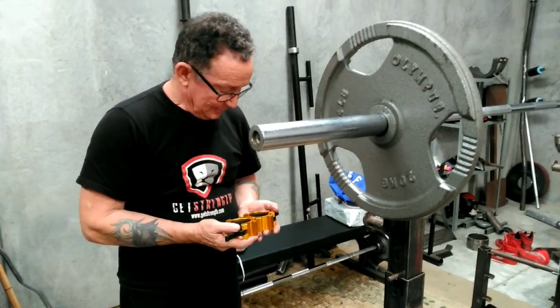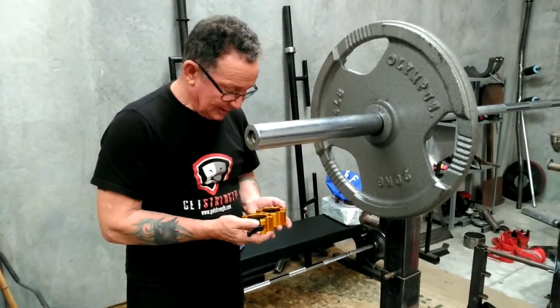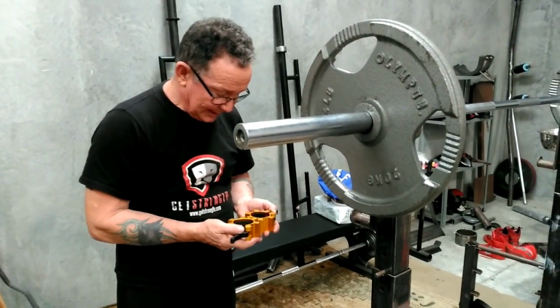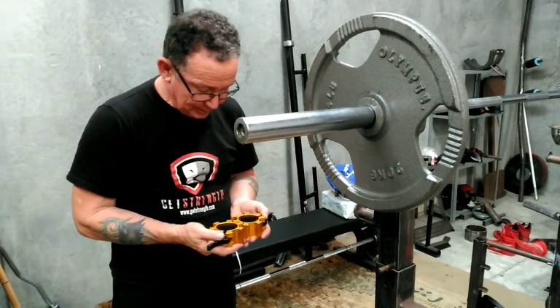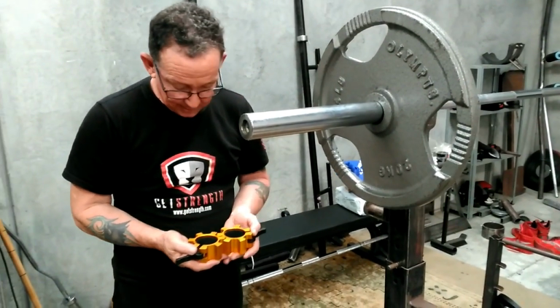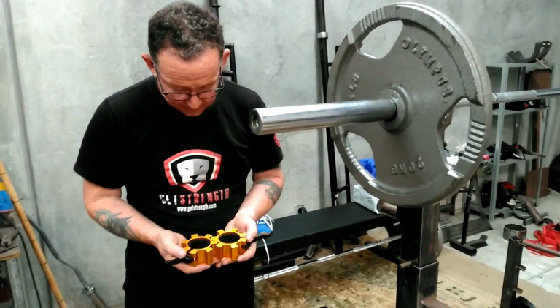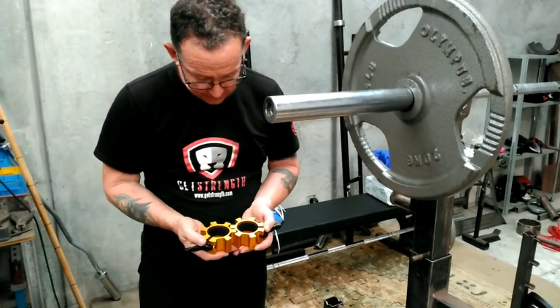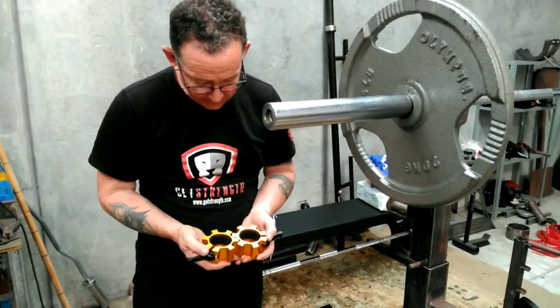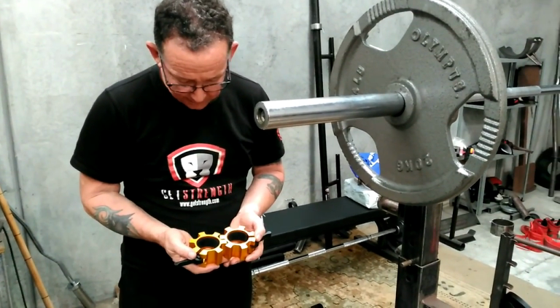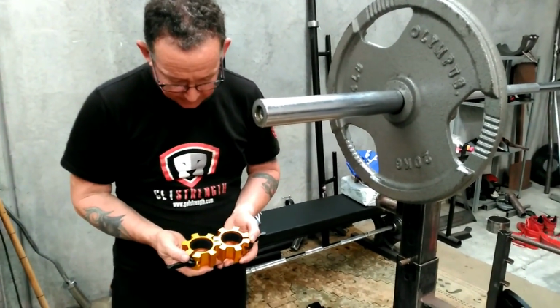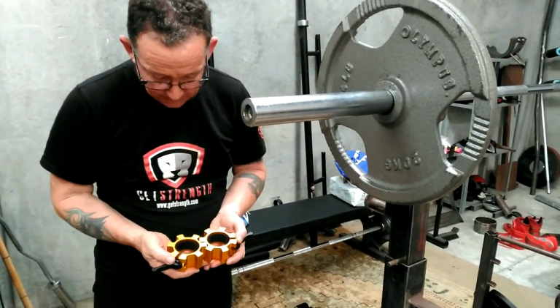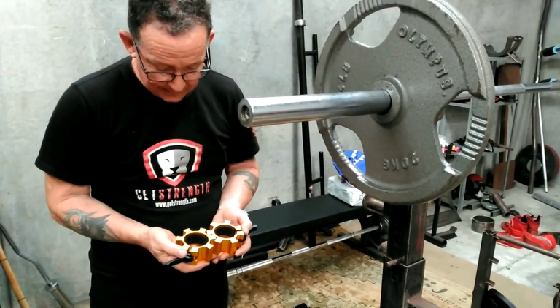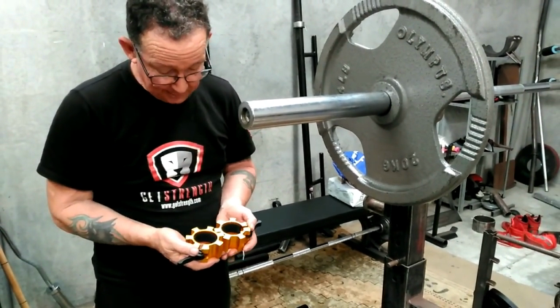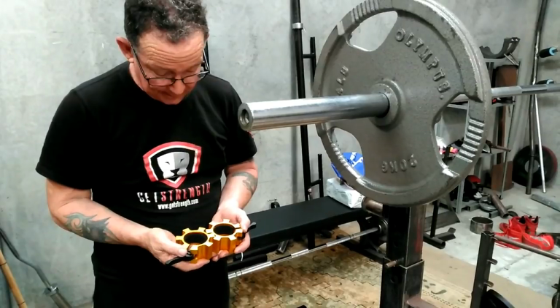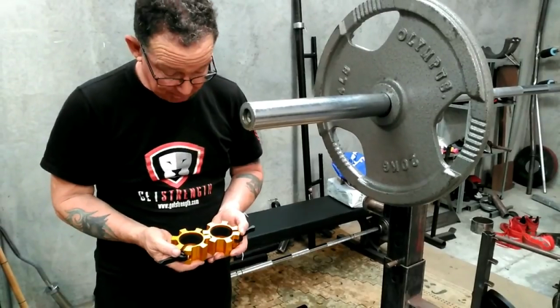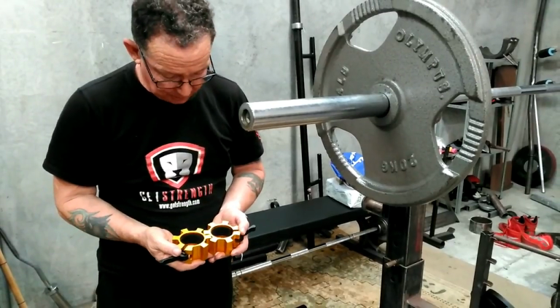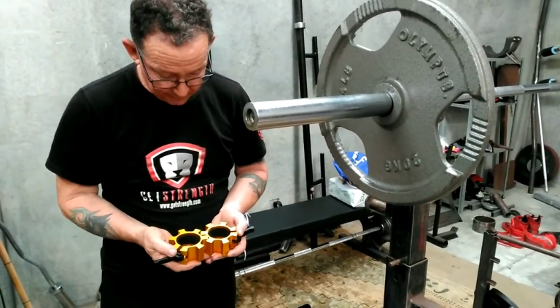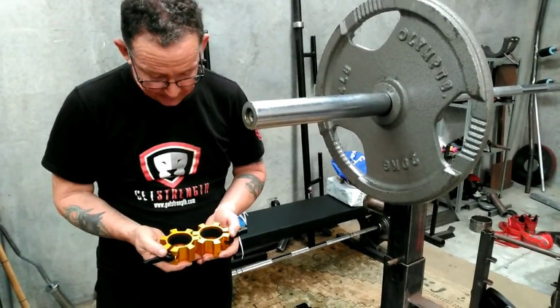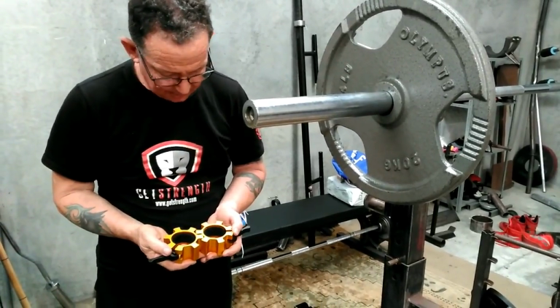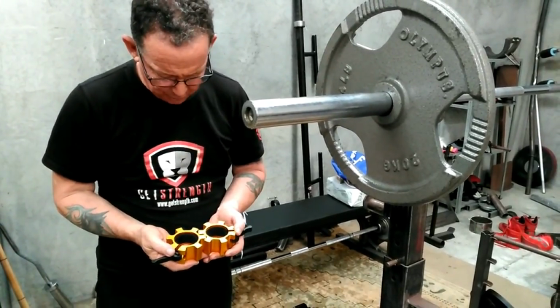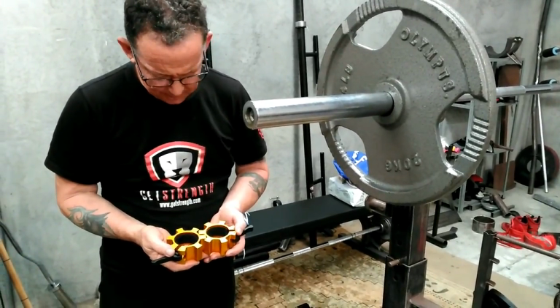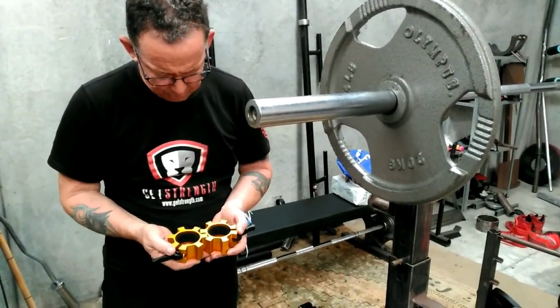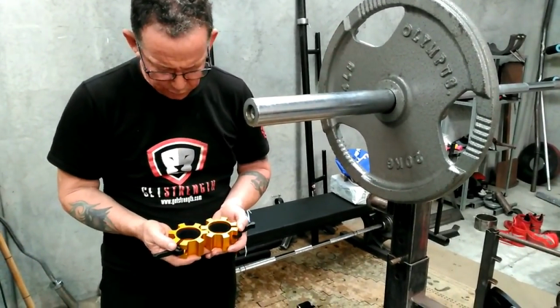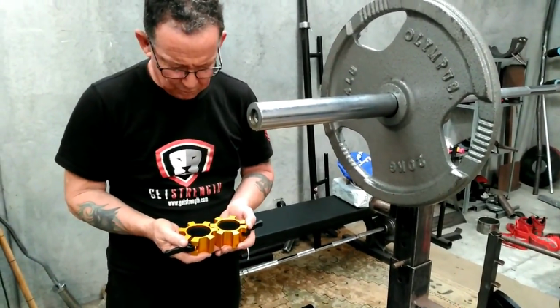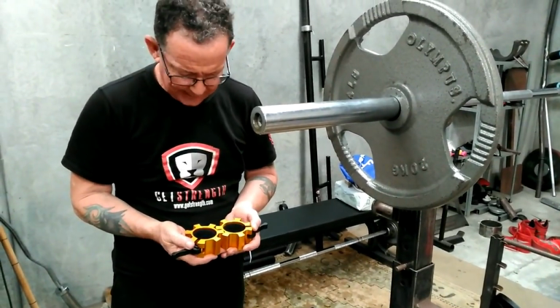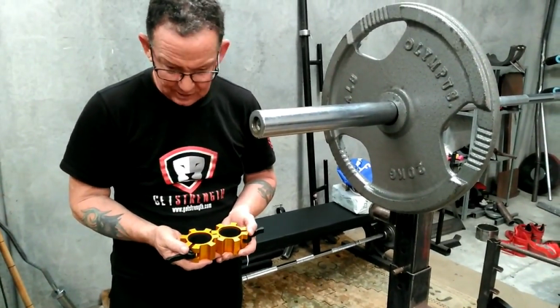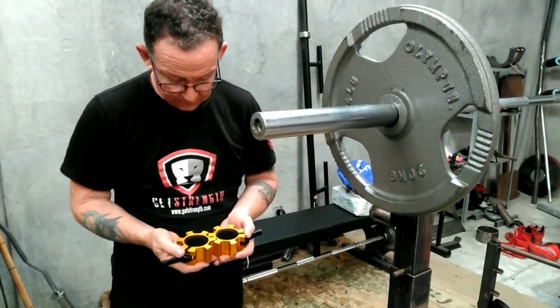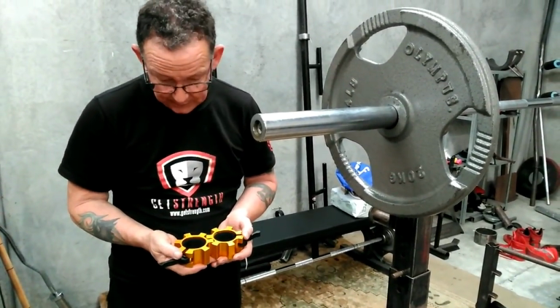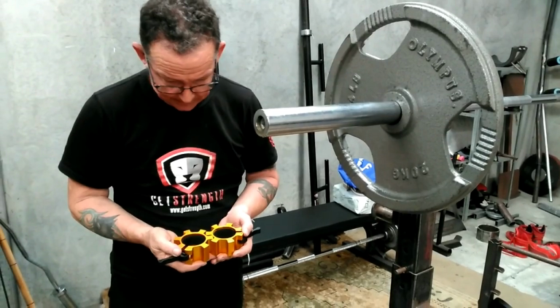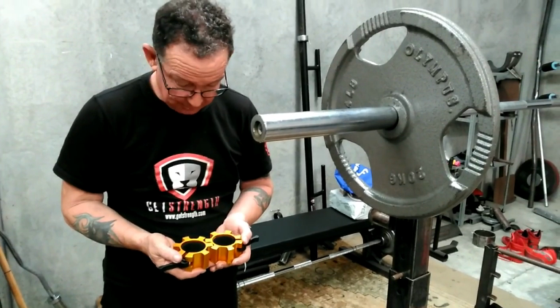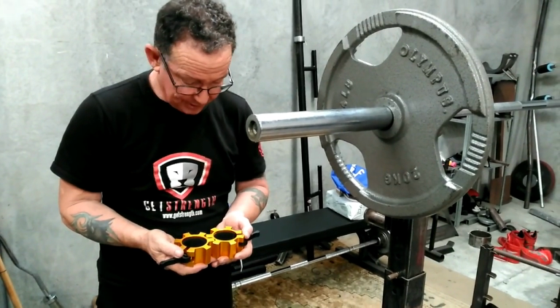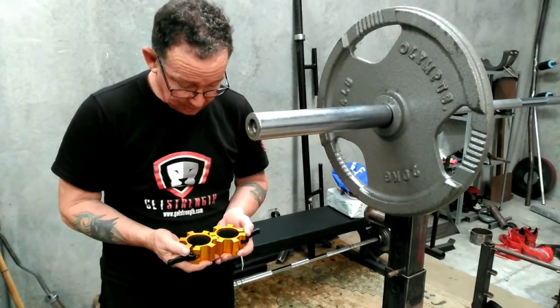These are the new aluminium collars we've got from strengthband.com. They come in quite a few colours: red, blue, black, silver, and obviously gold.